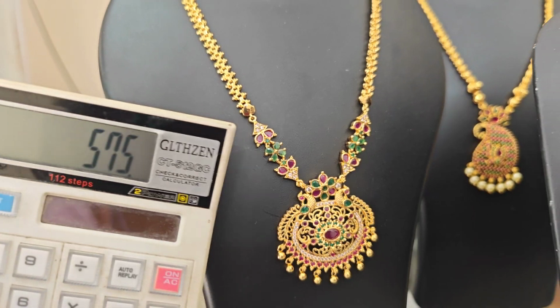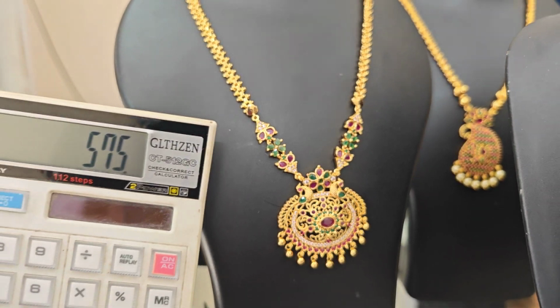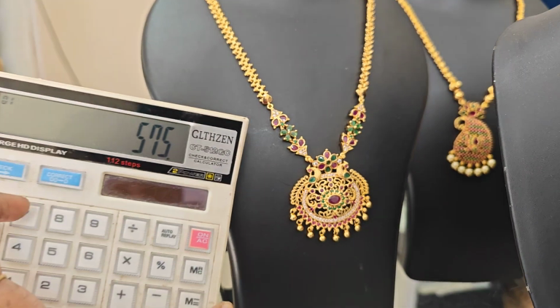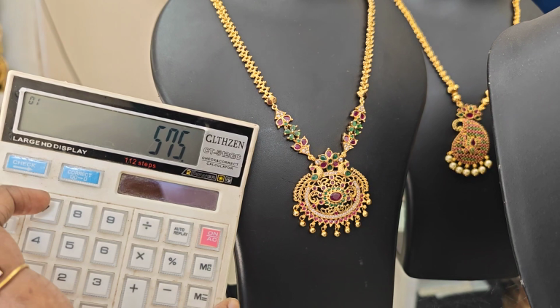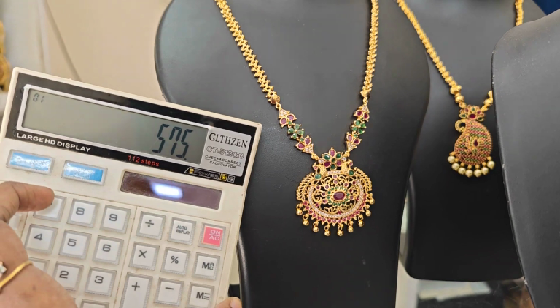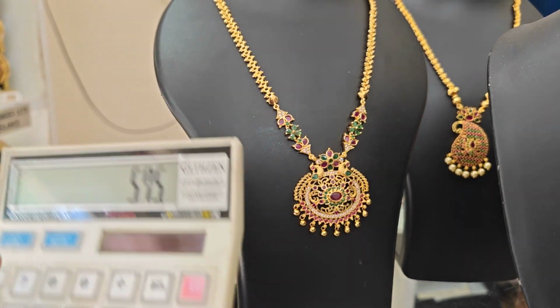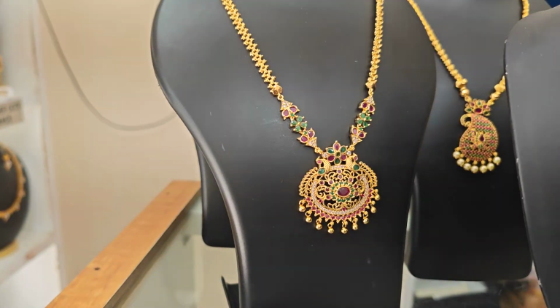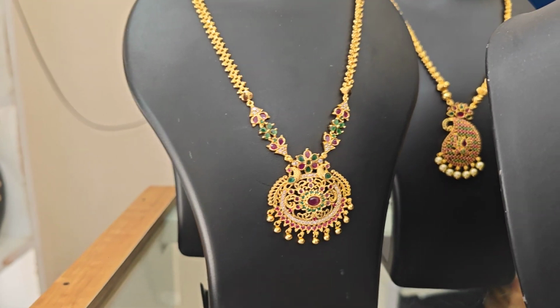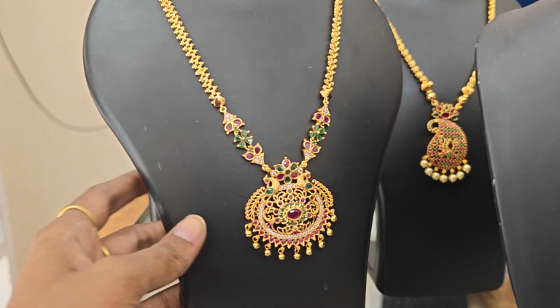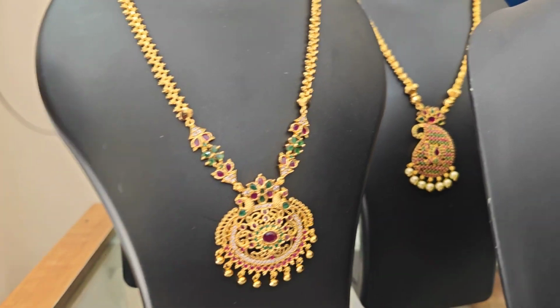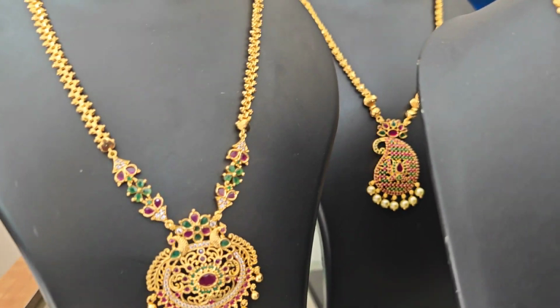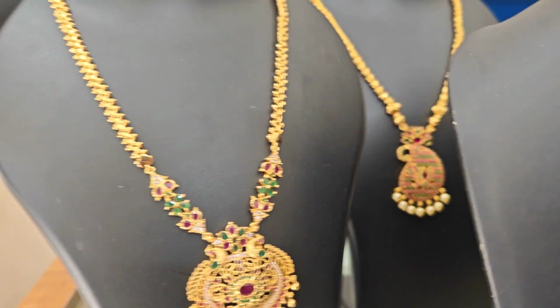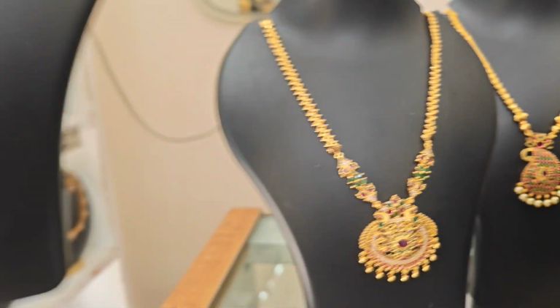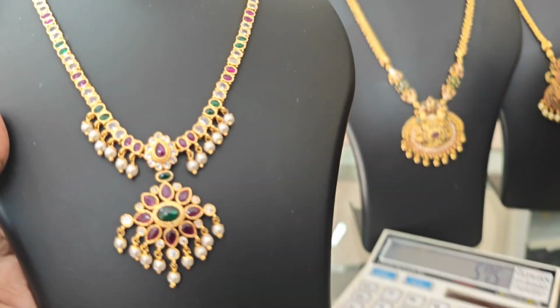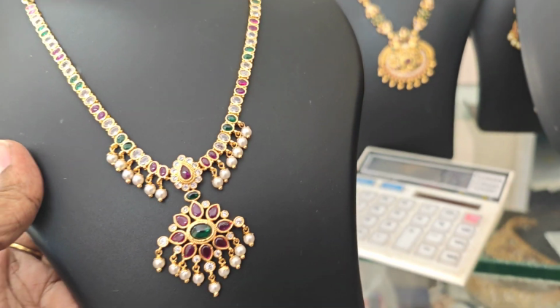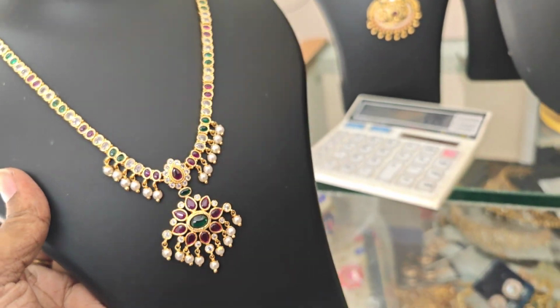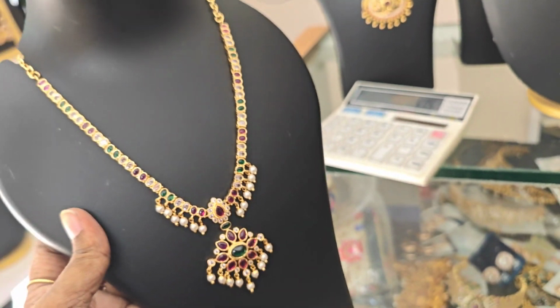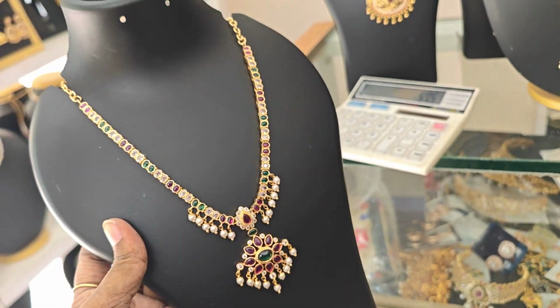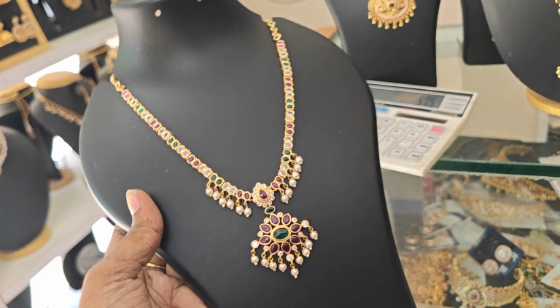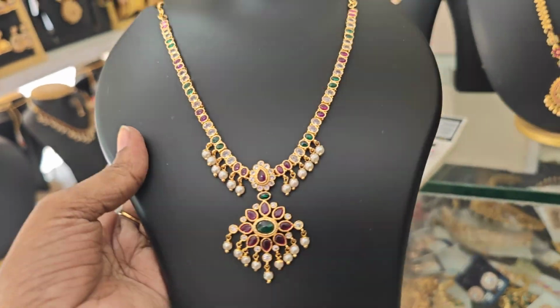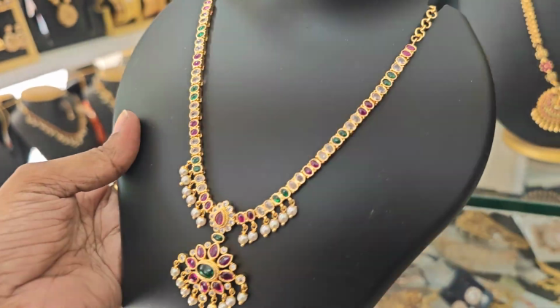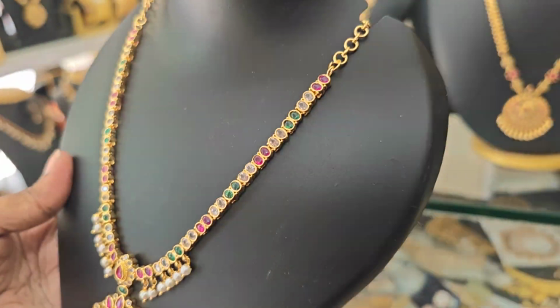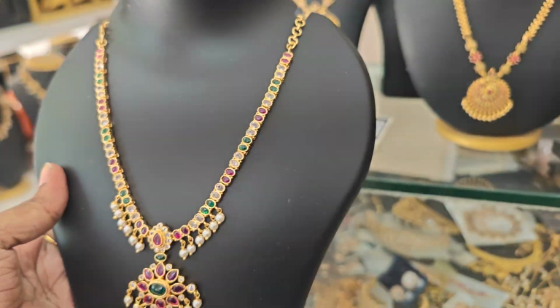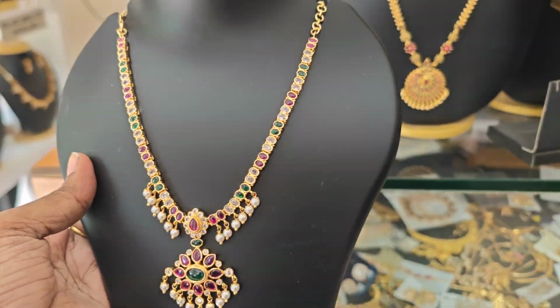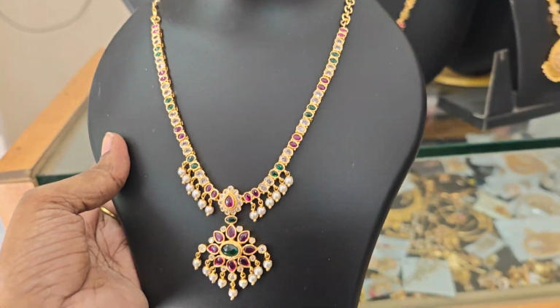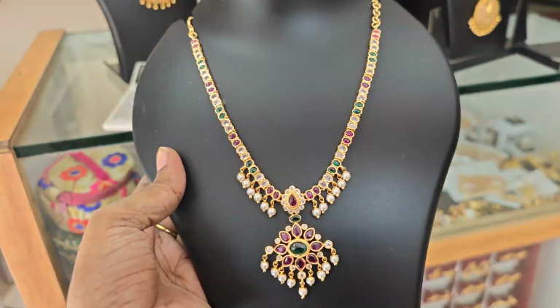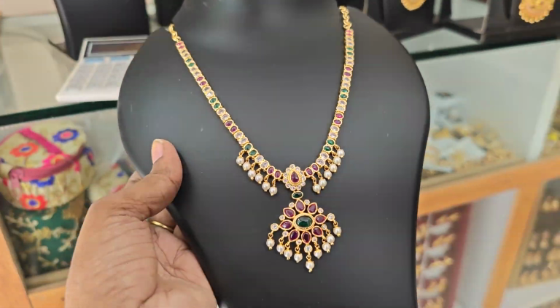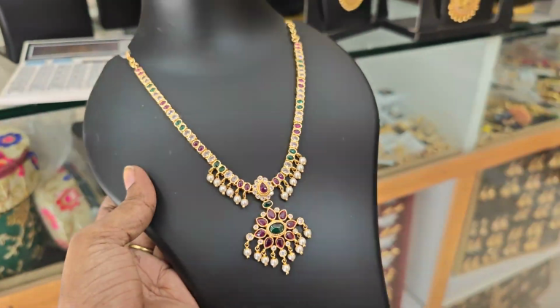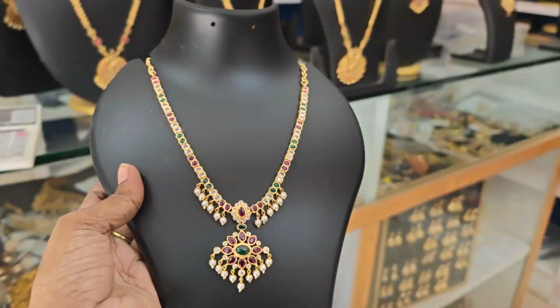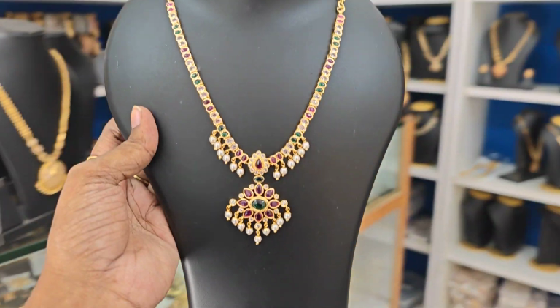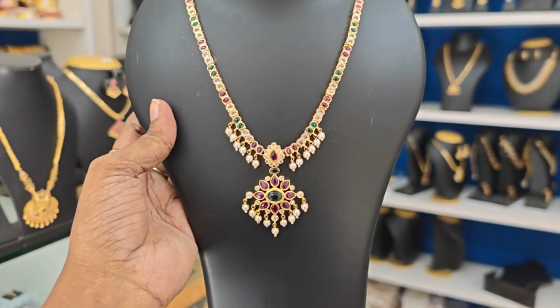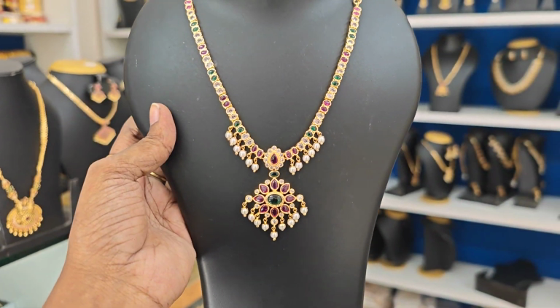Next one is a cute neck piece without earrings — ₹699 rupees plus shipping. Real can stones. ₹699 plus shipping cost.